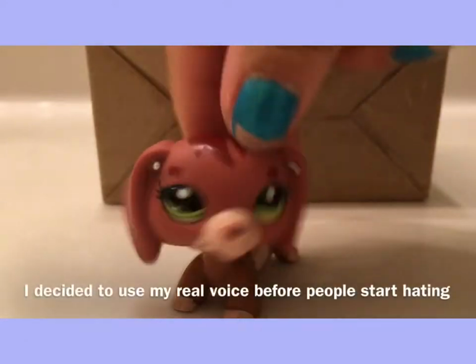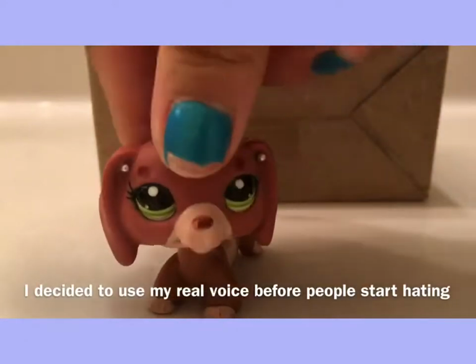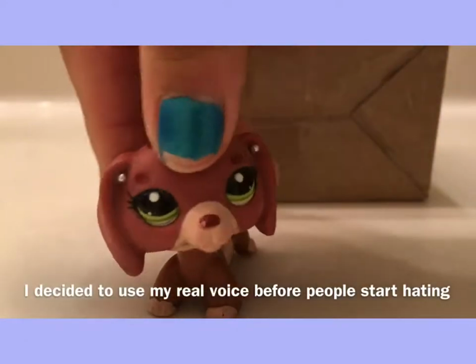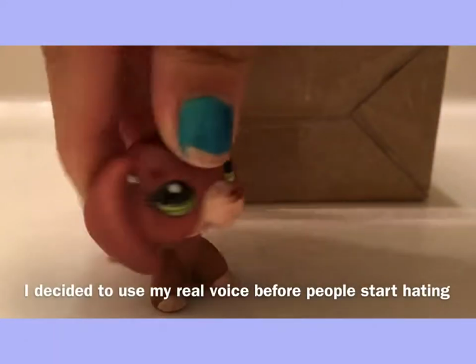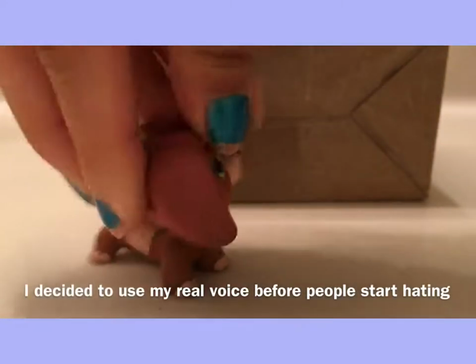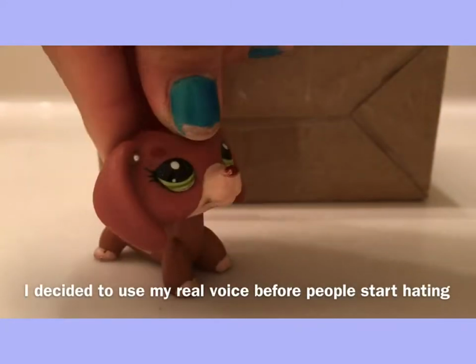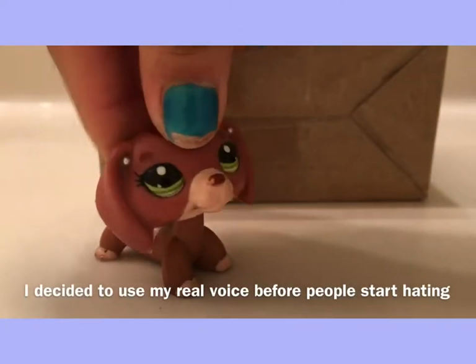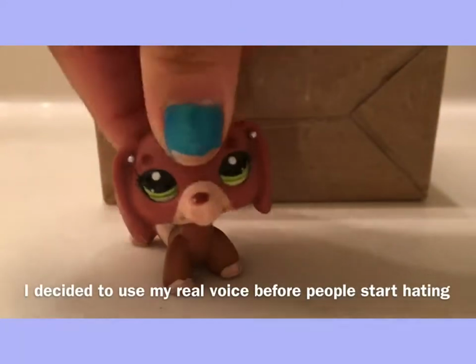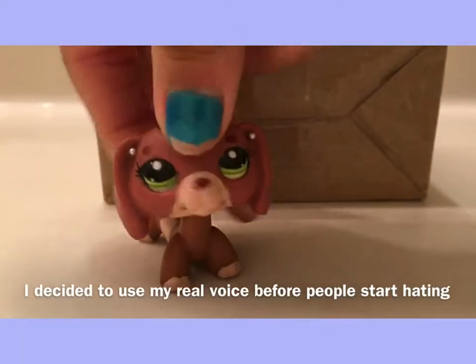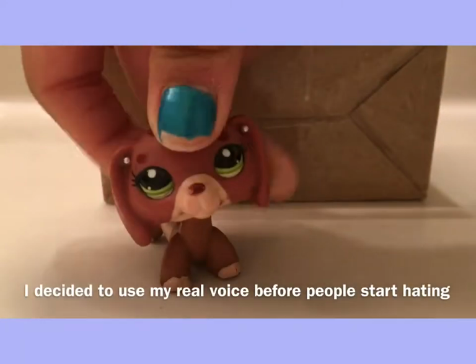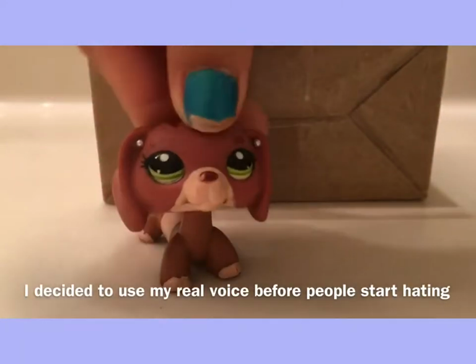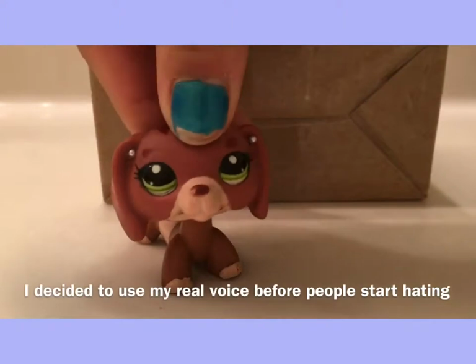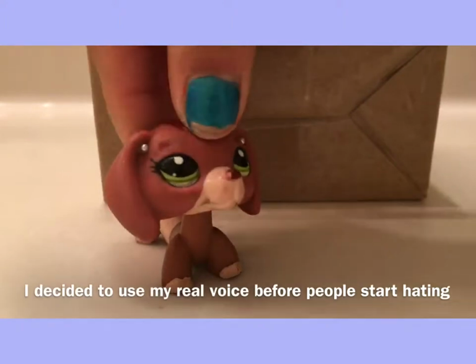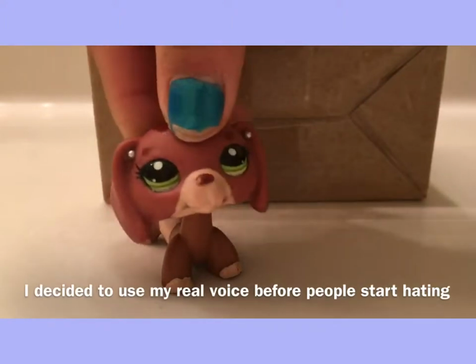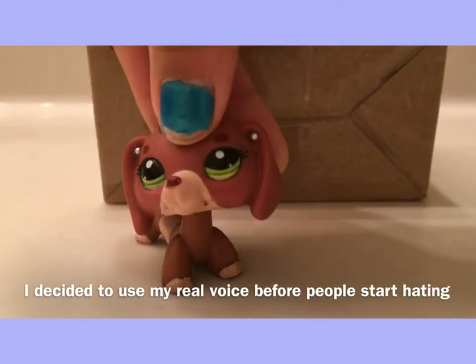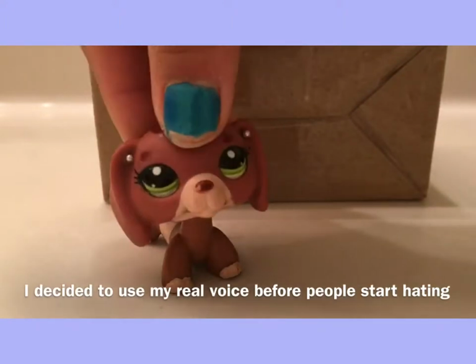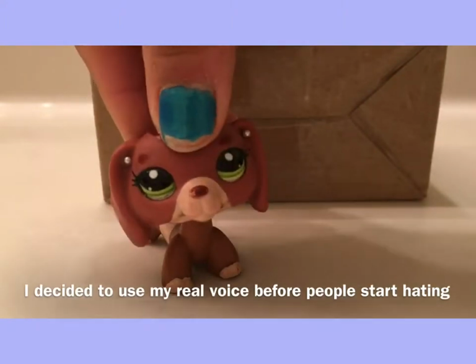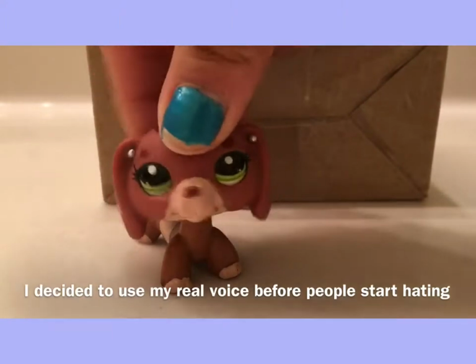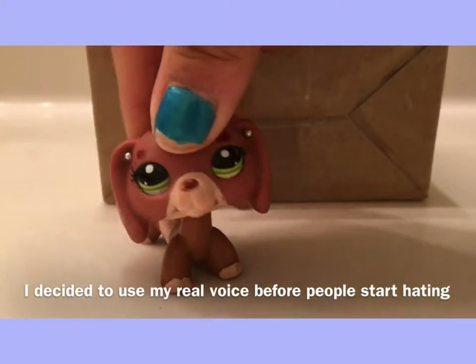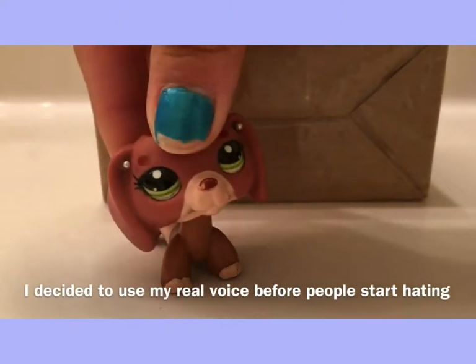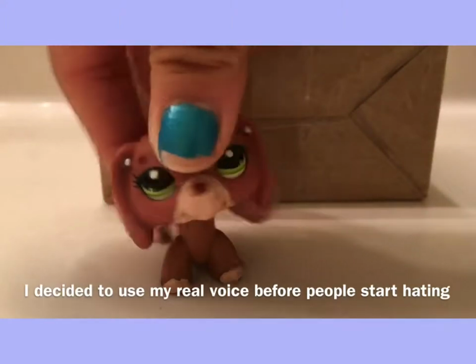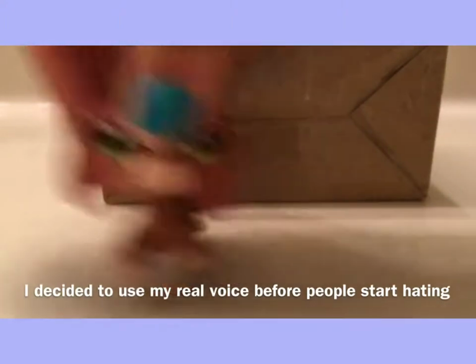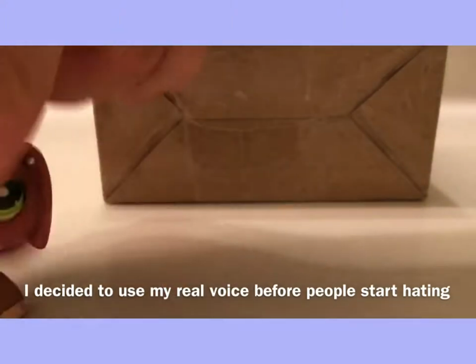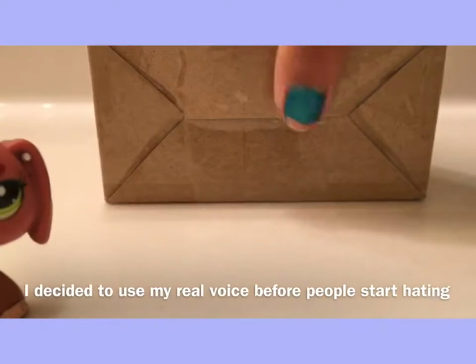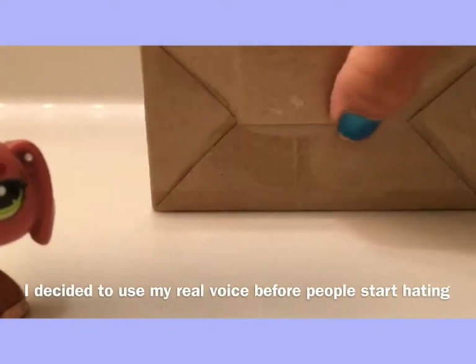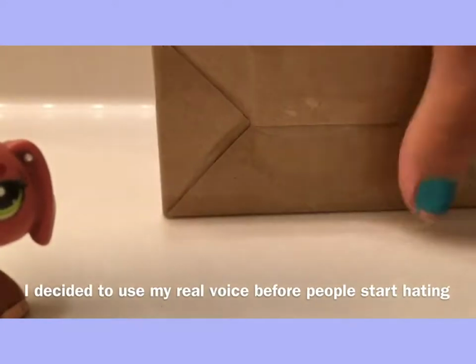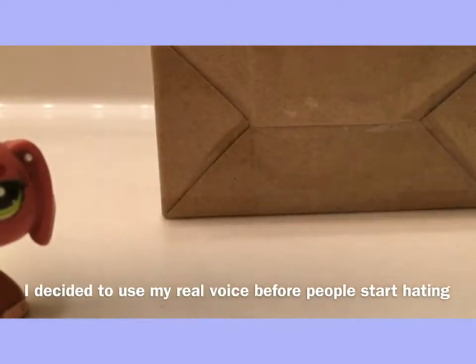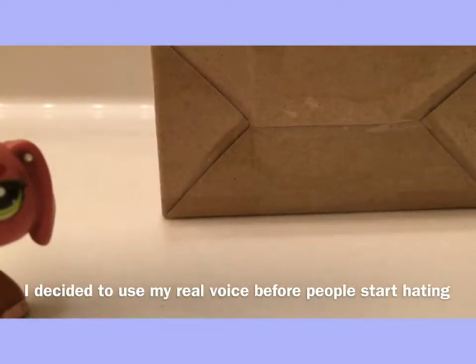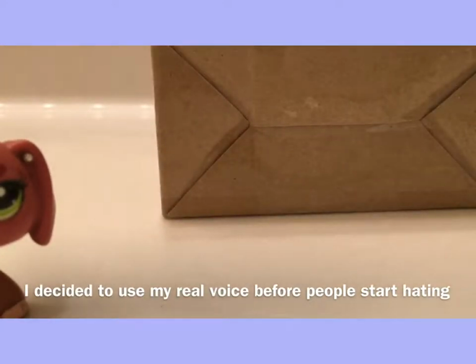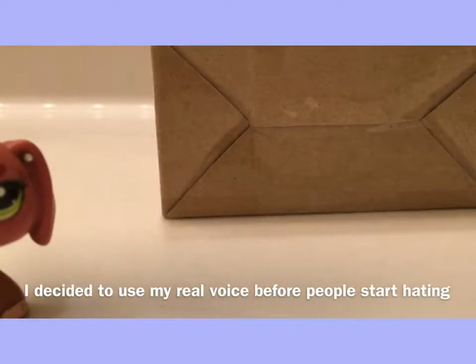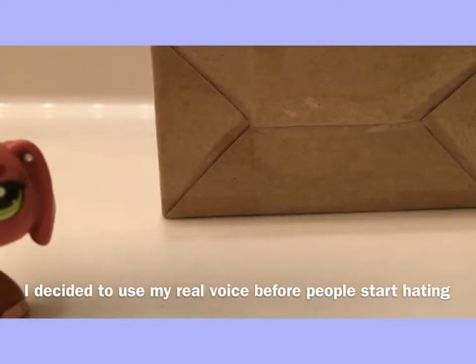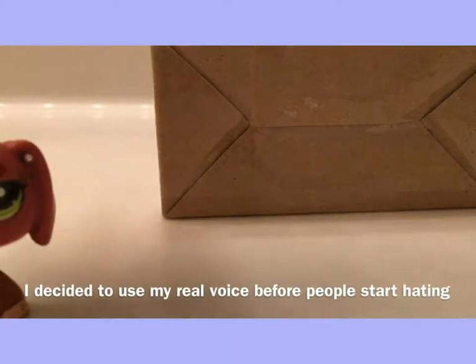Hey guys, so right behind me is an LPS package. I'm going to get right to it. You guys can find out which LPS it is — I'm not going to spoil it for you guys. I hope it's turned over like here because this is the only way I'm seeing that you can open it.